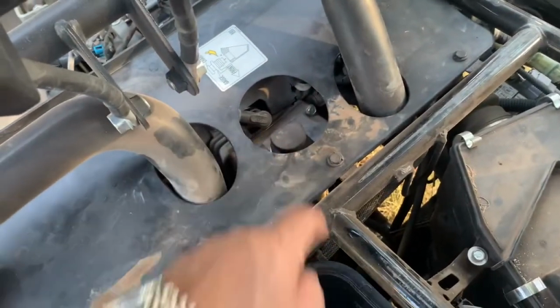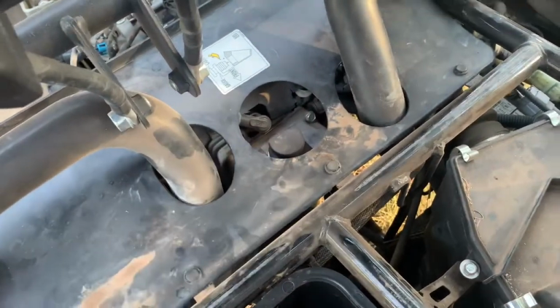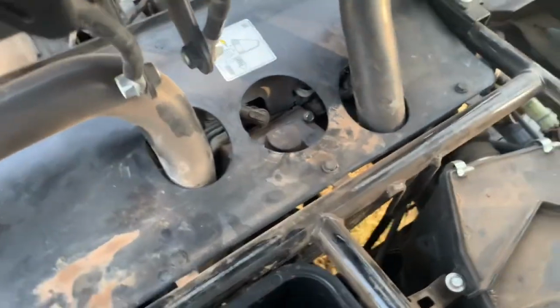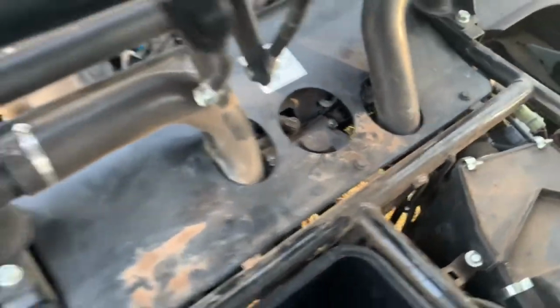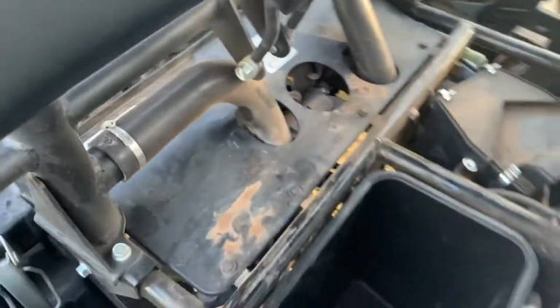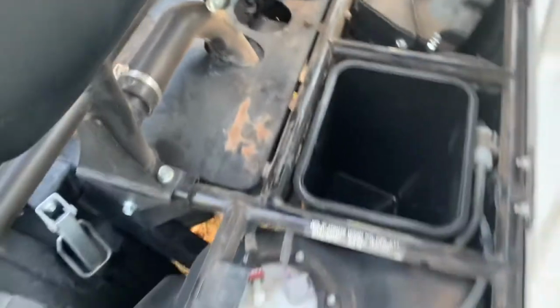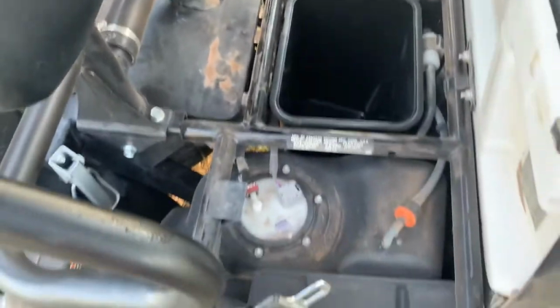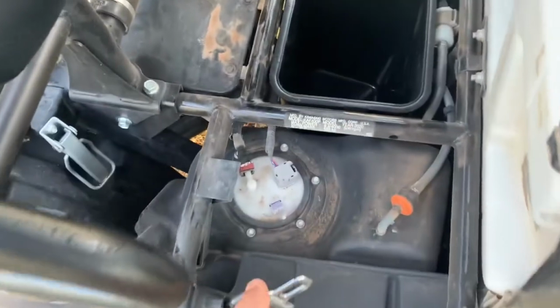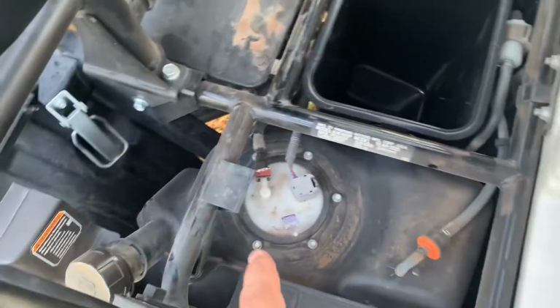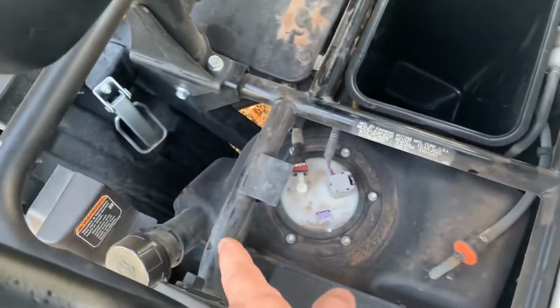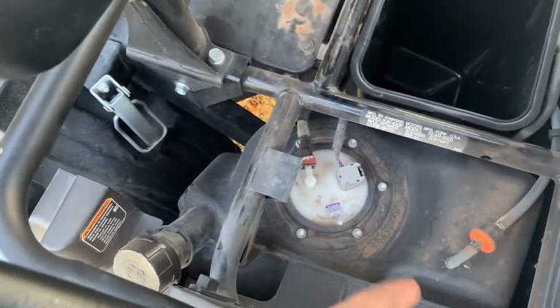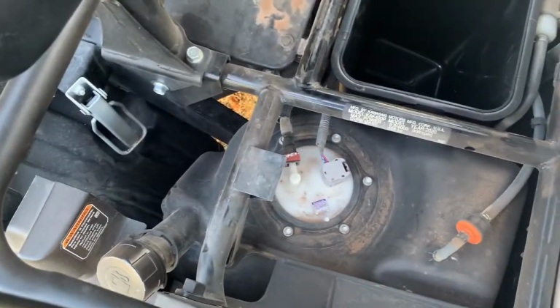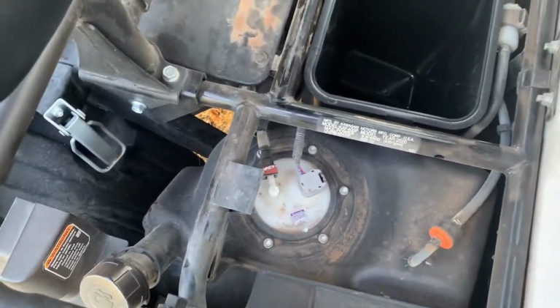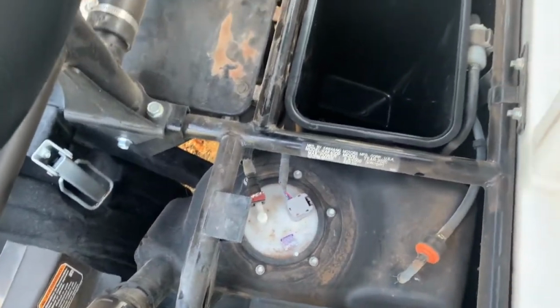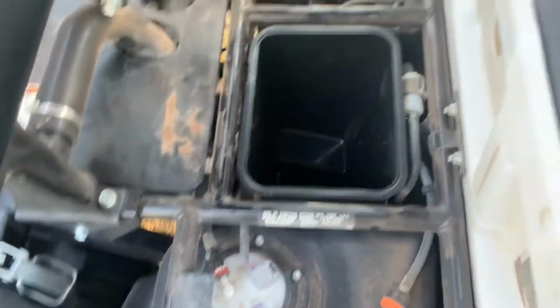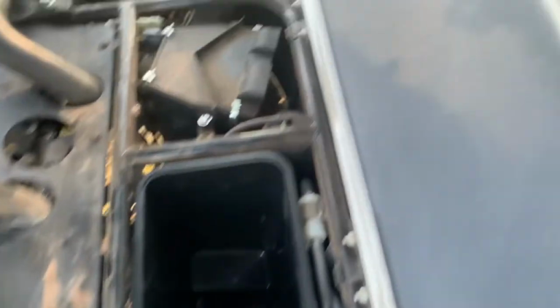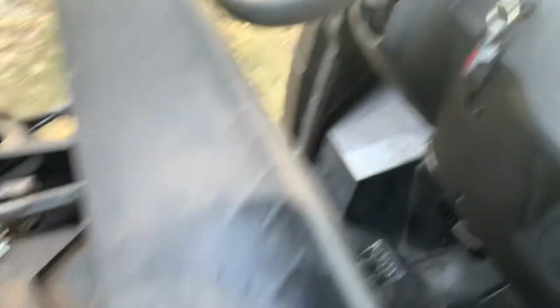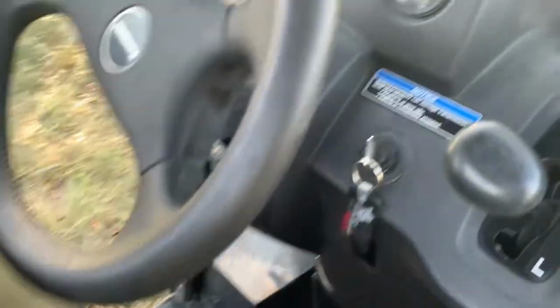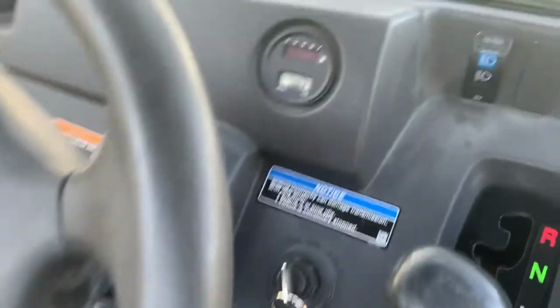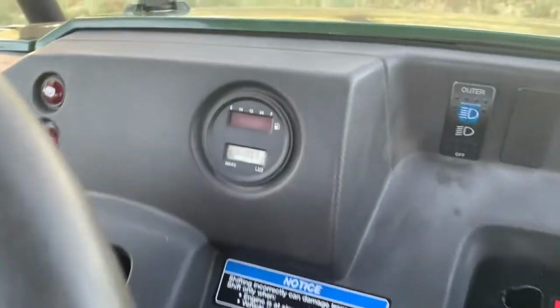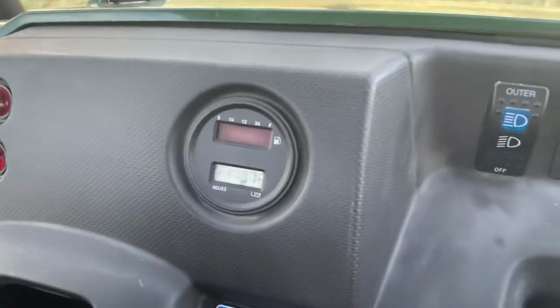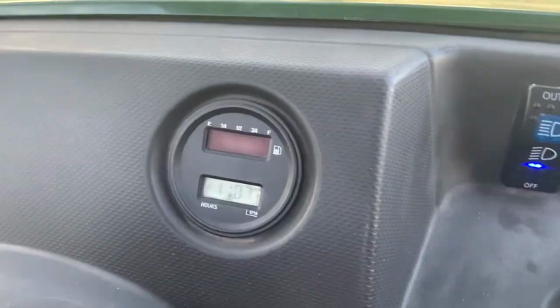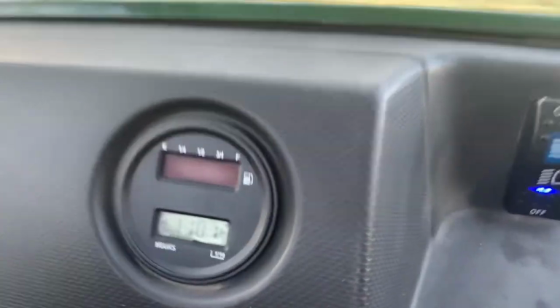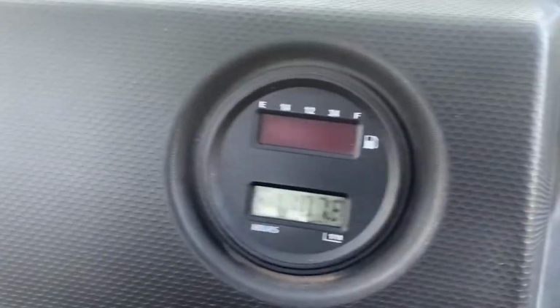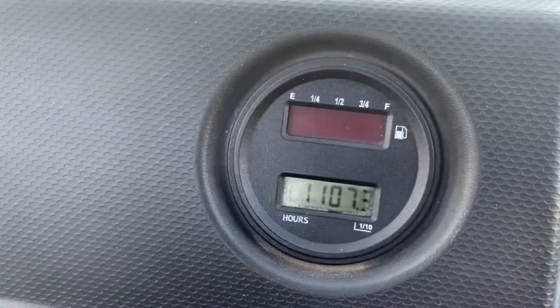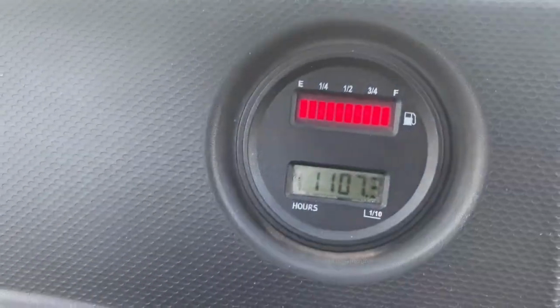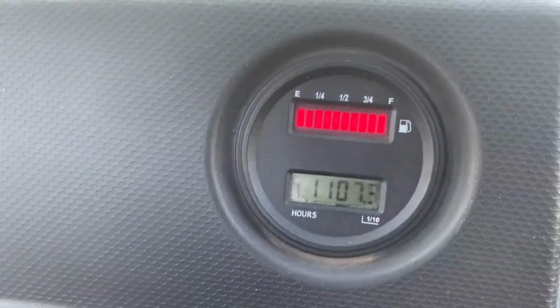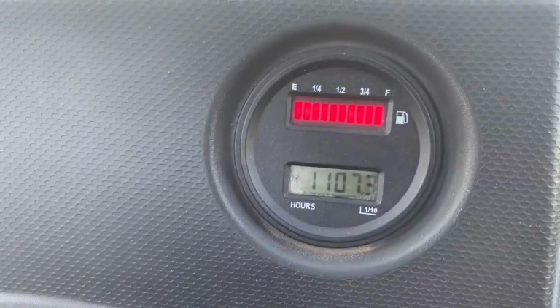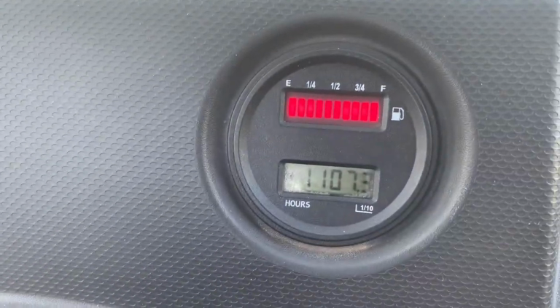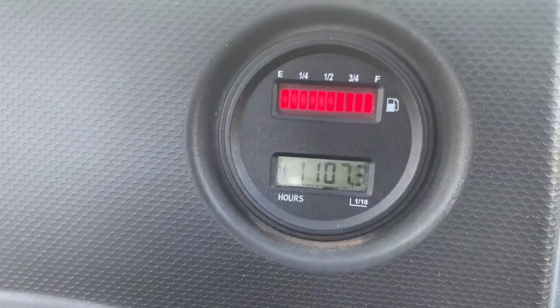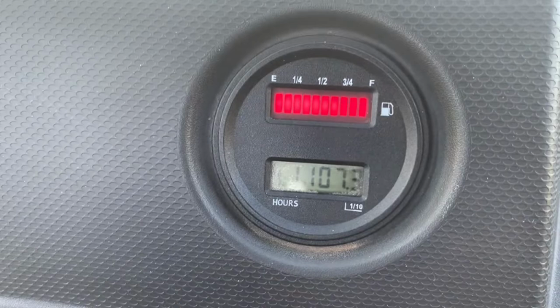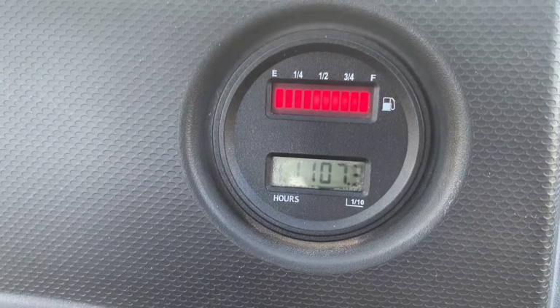The fuel tank holds about four gallons and it has a very good fuel gauge with an LED readout here. Right now it's absolutely full.